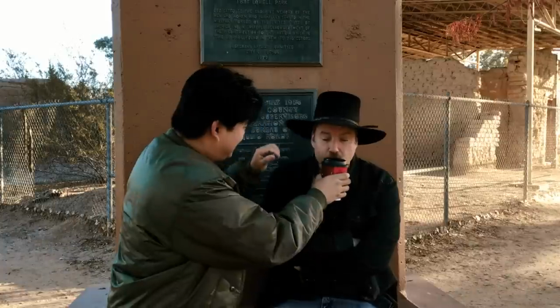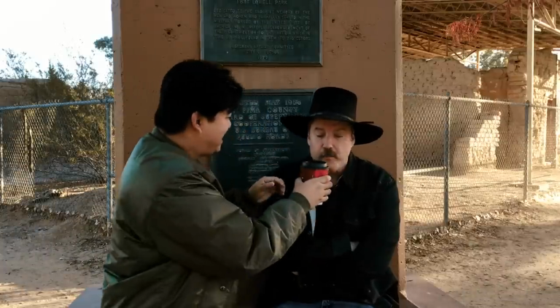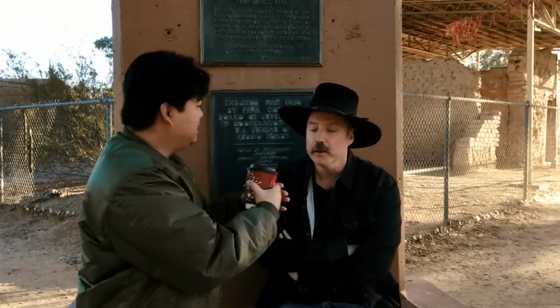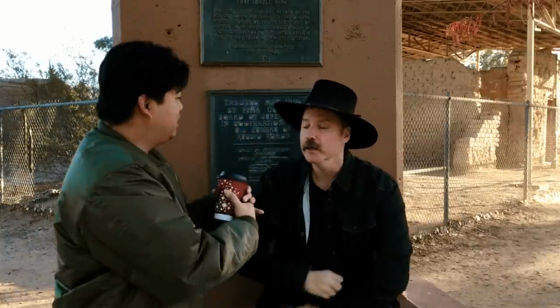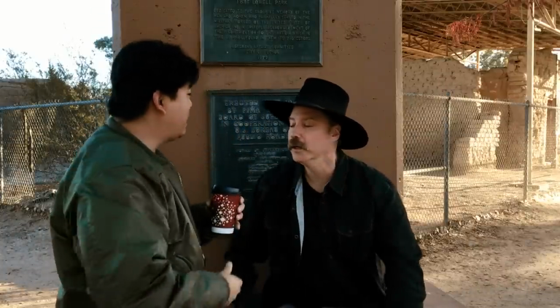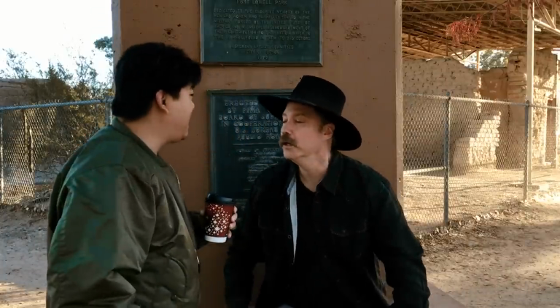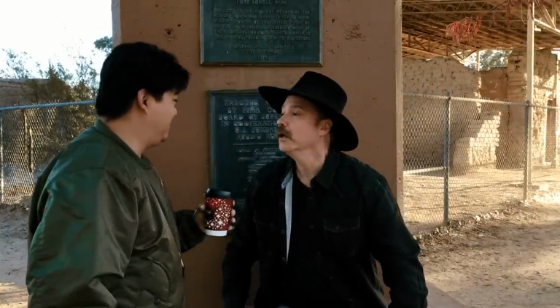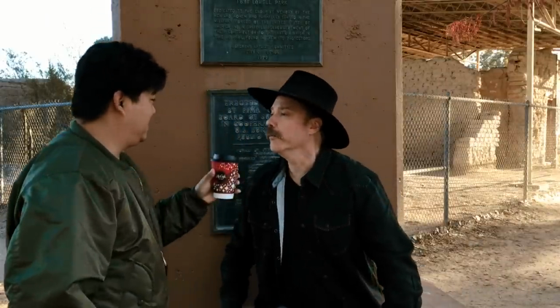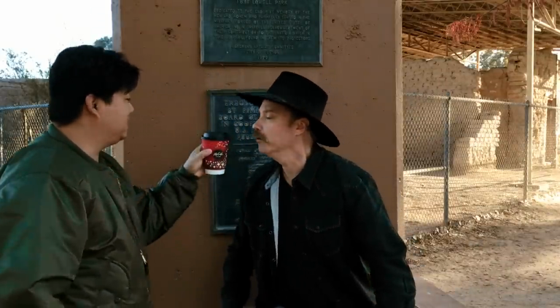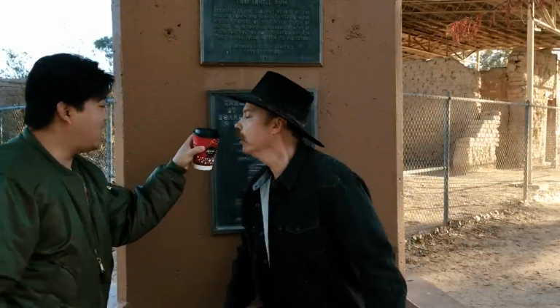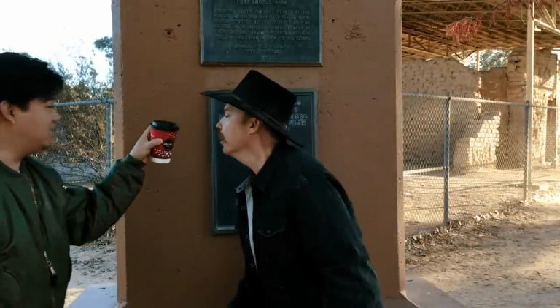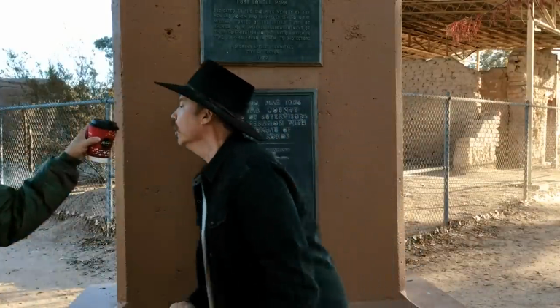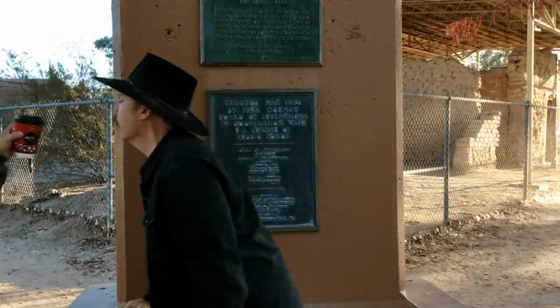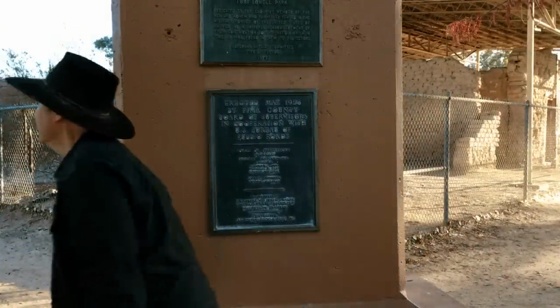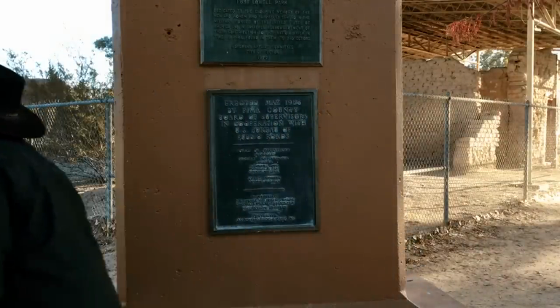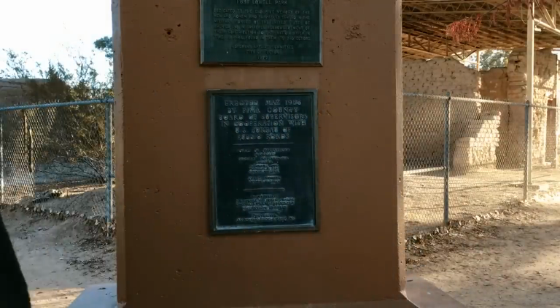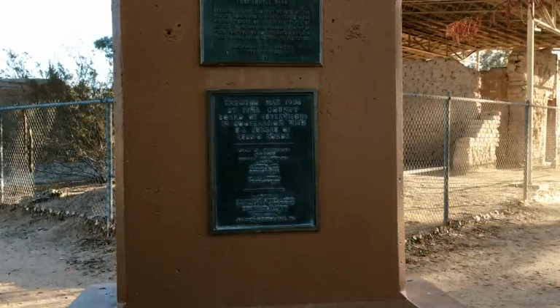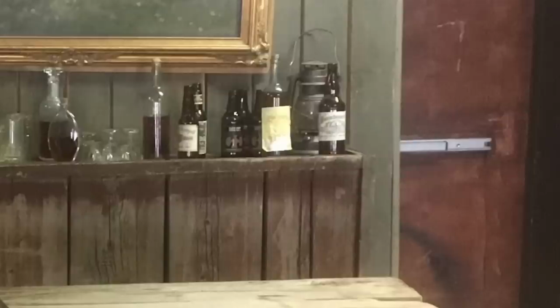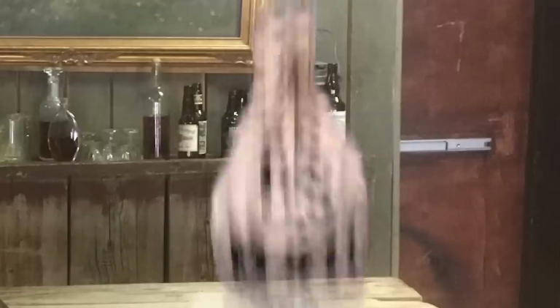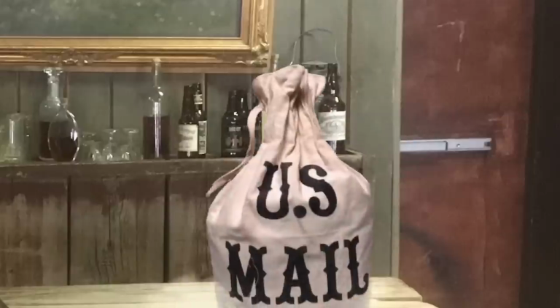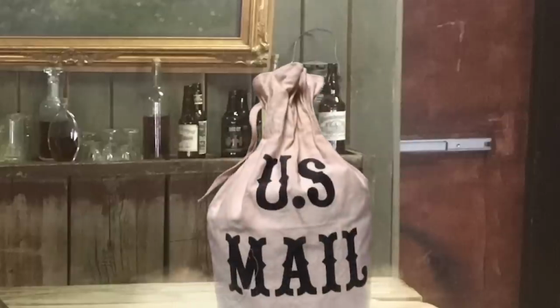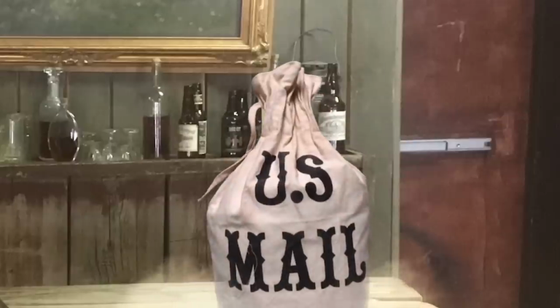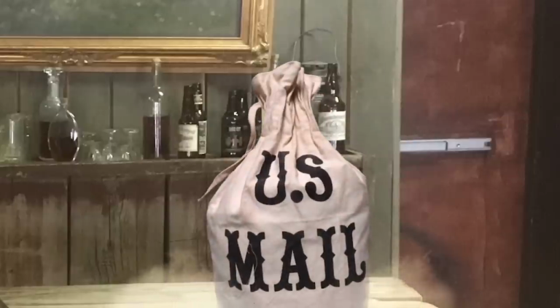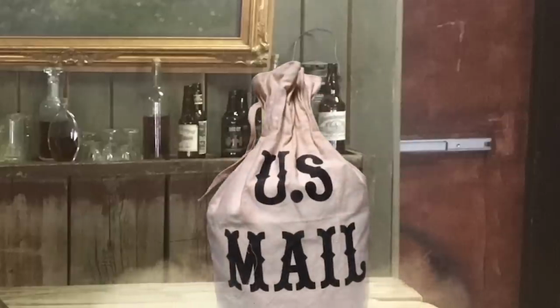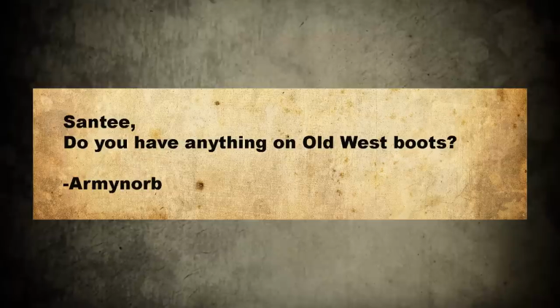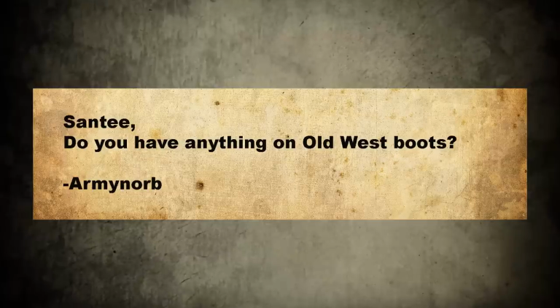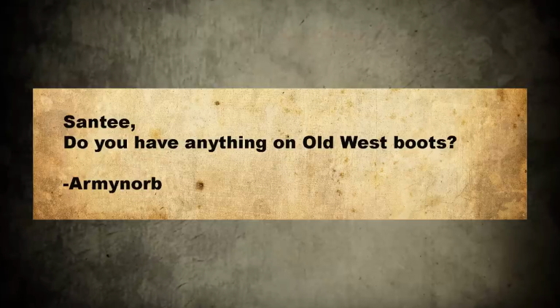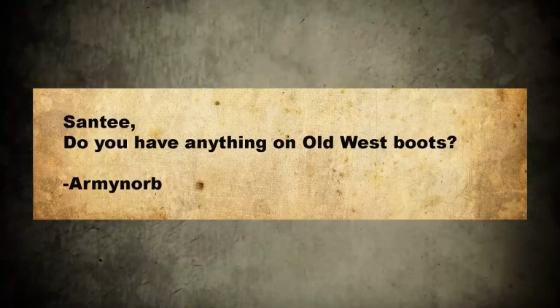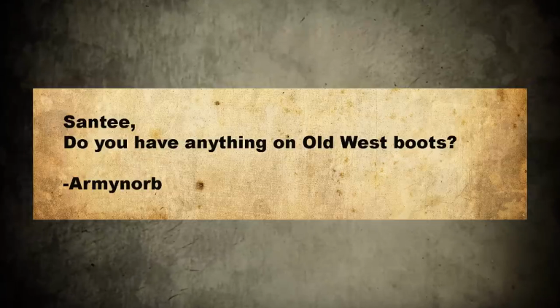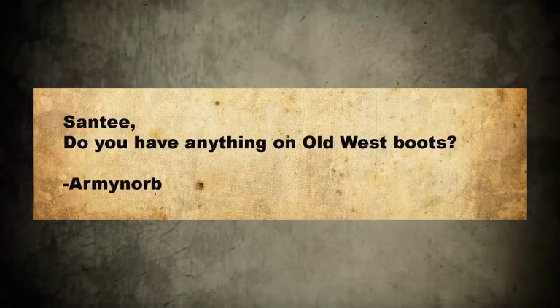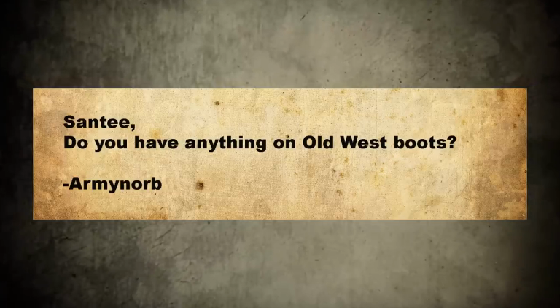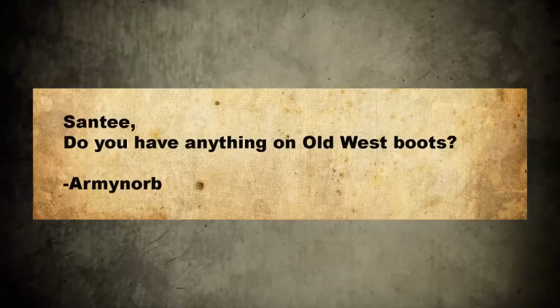What's up? You got mail. We got mail? Yeah. Santee, do you have anything on Old West boots?